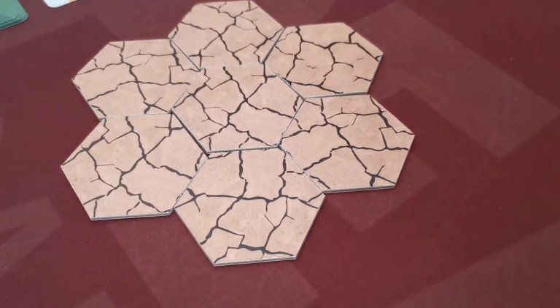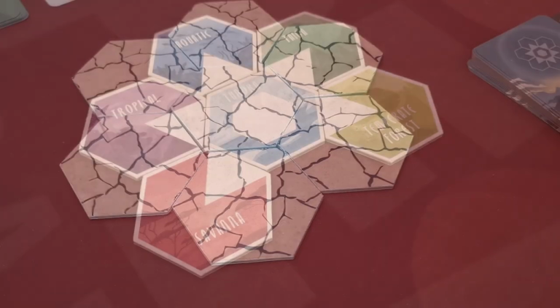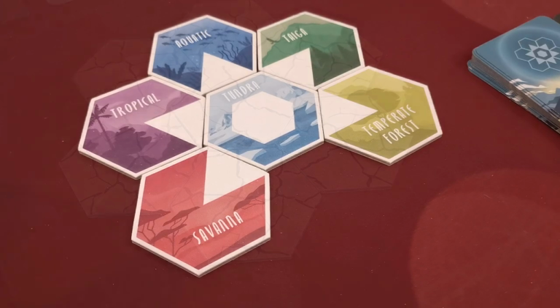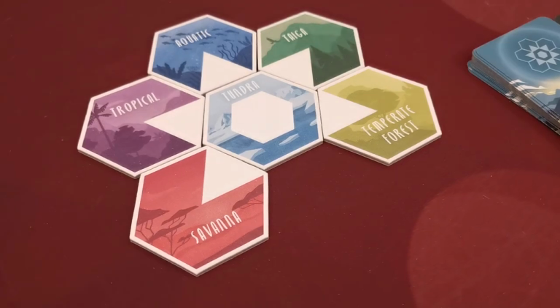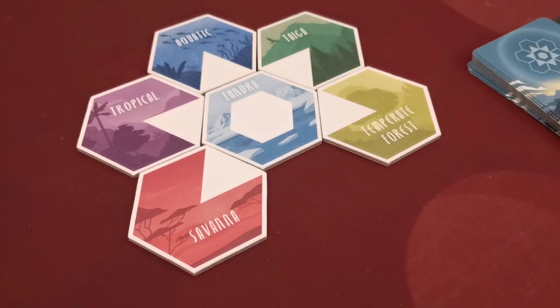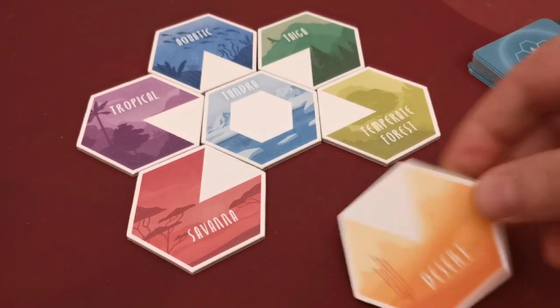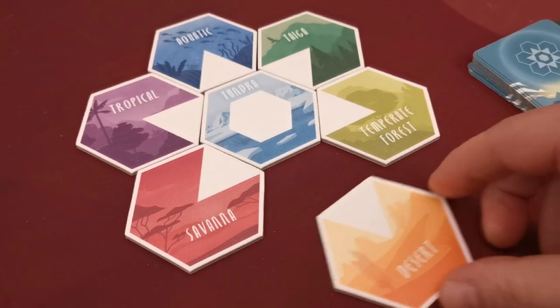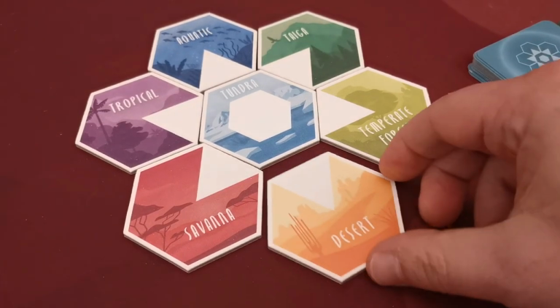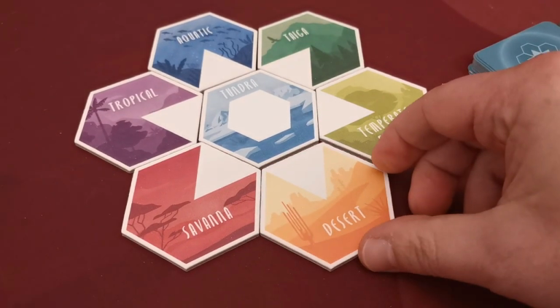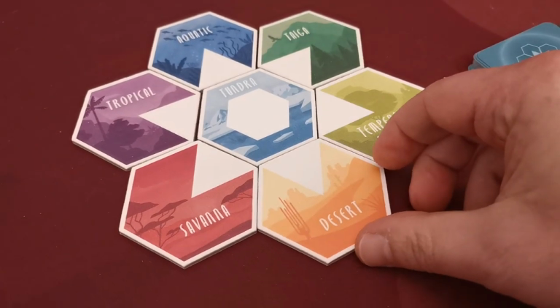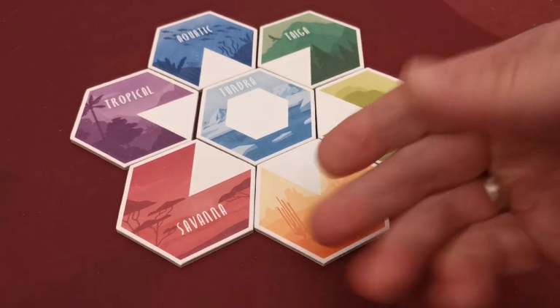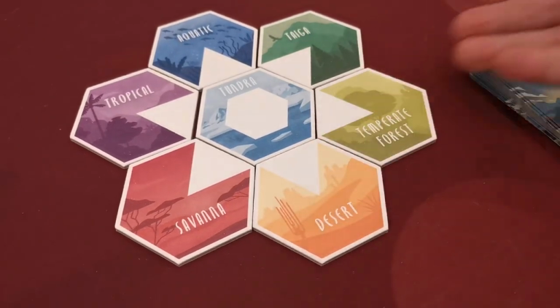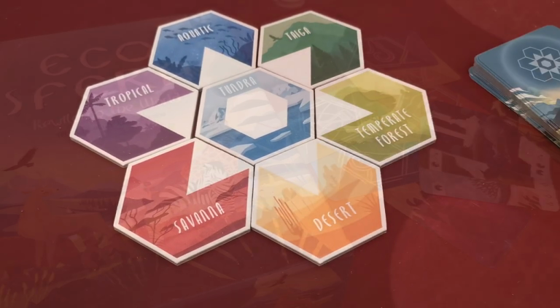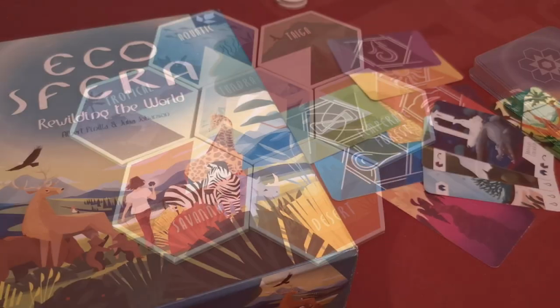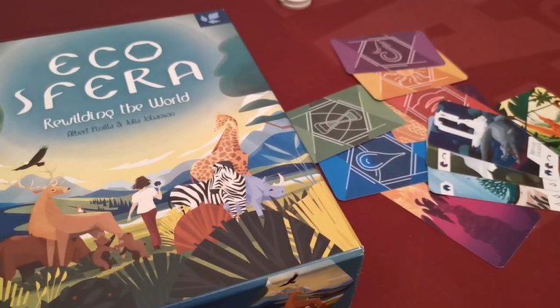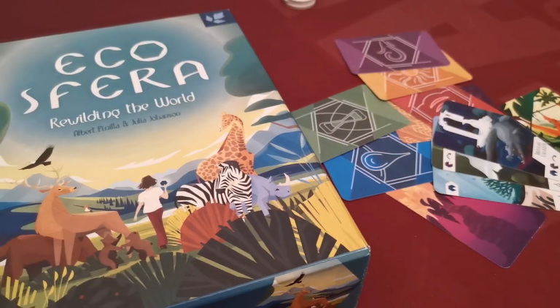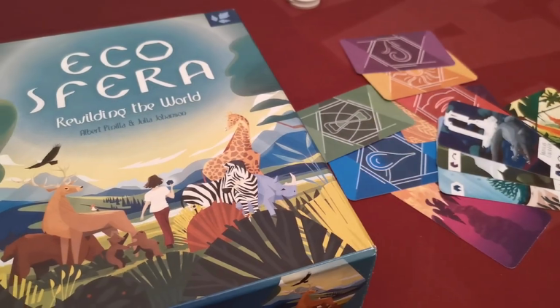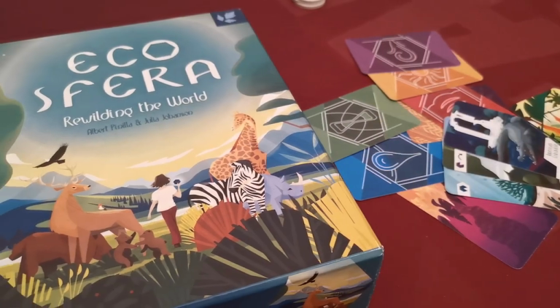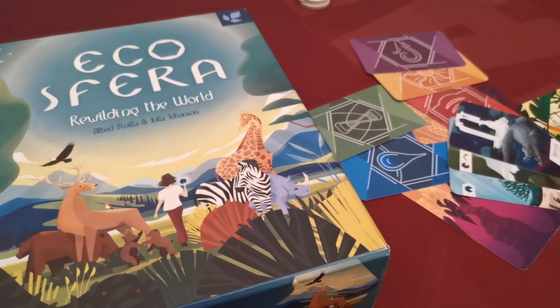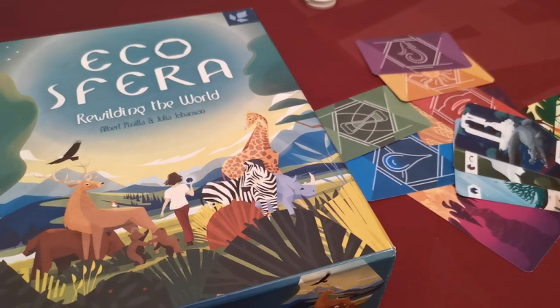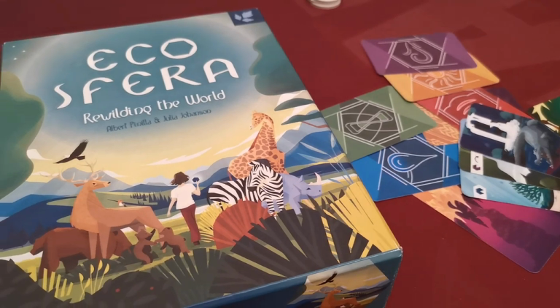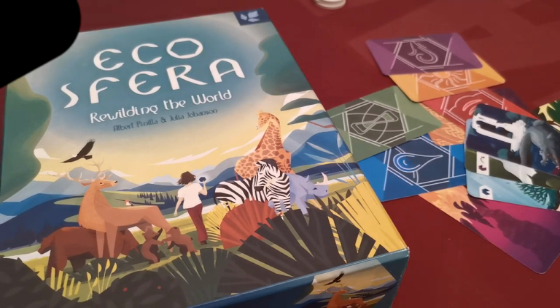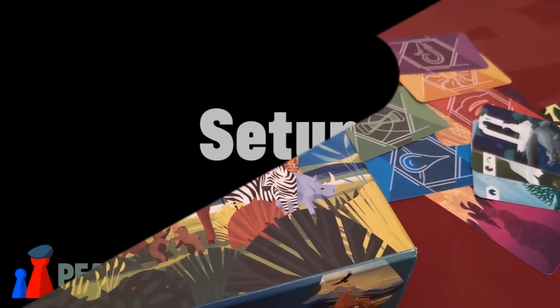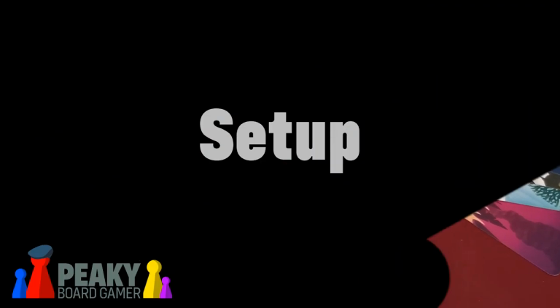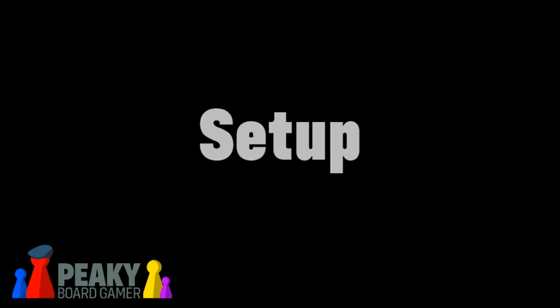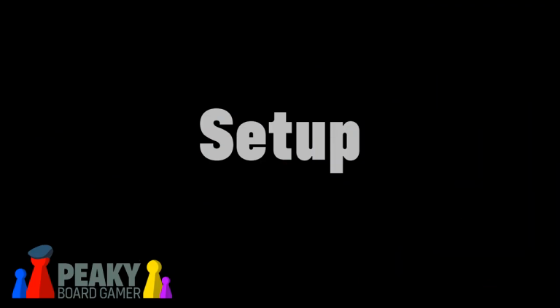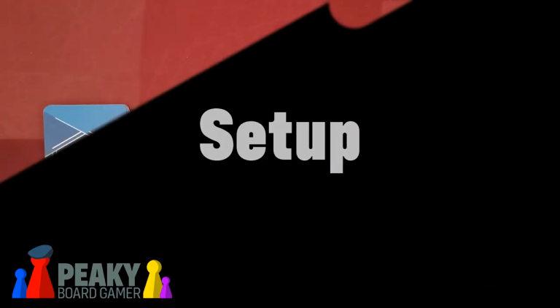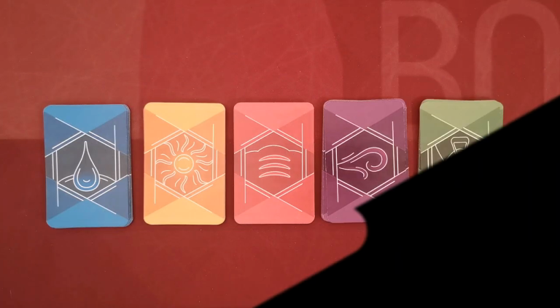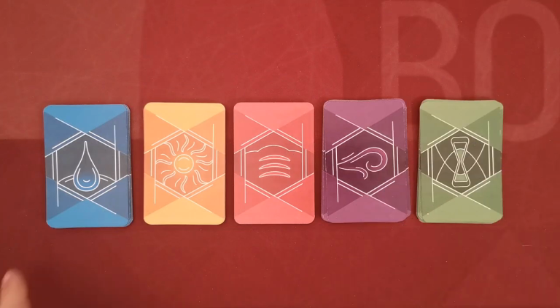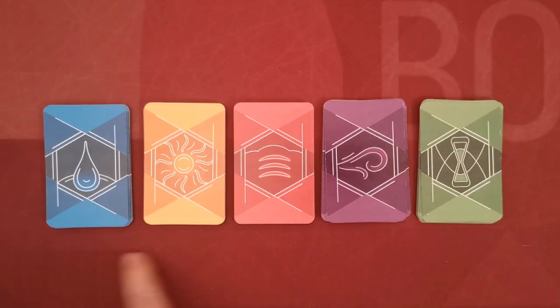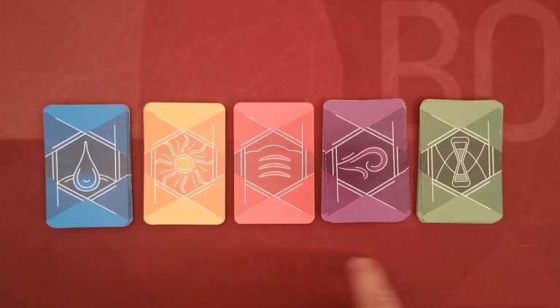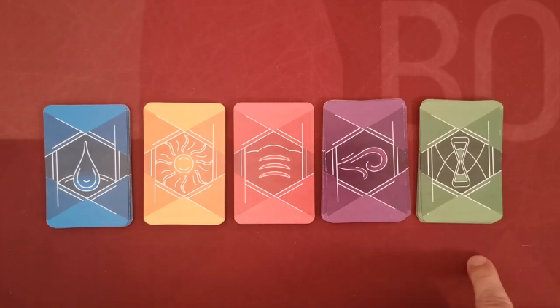All players lose the game if they gain all seven extinction tiles, but if they manage to collect all seven biome tiles first, they will collectively win.